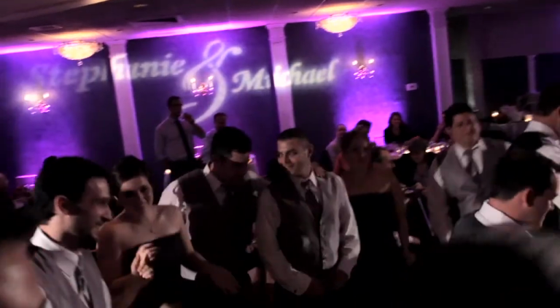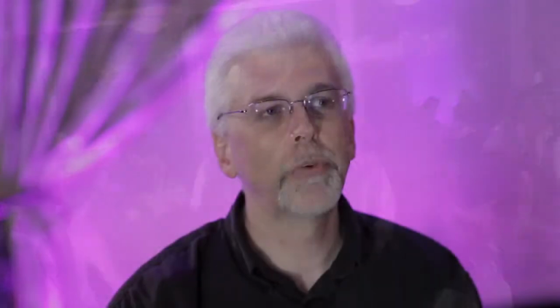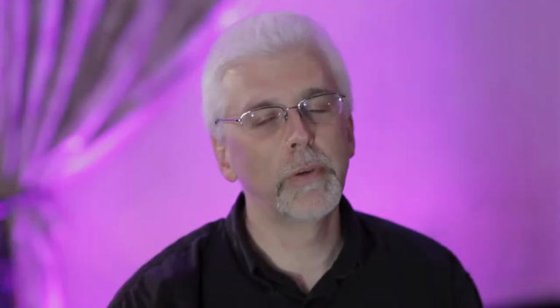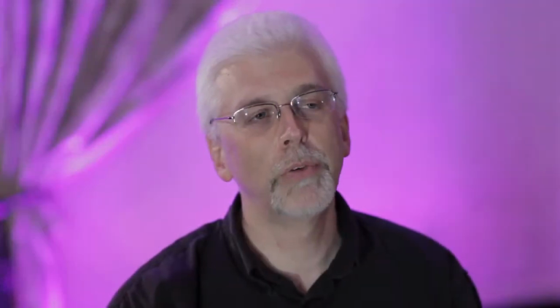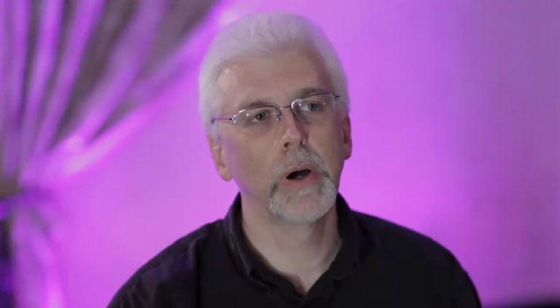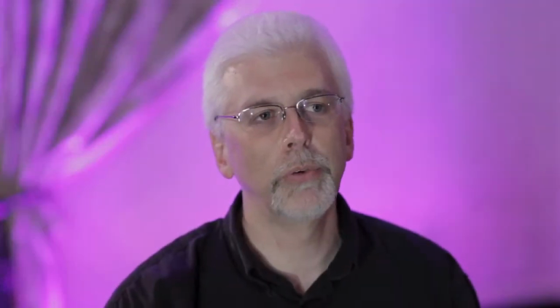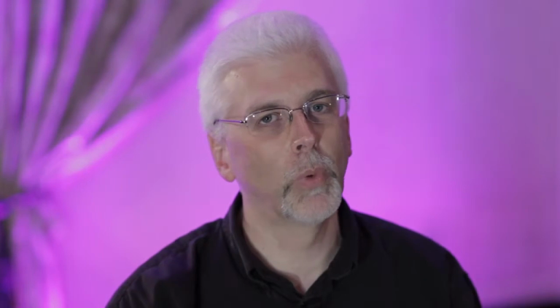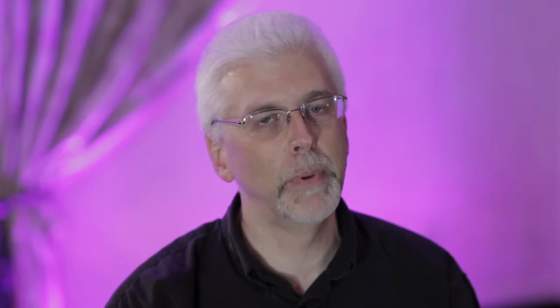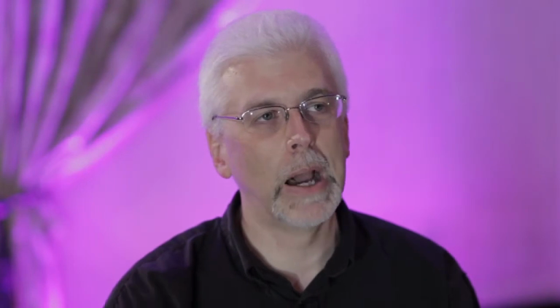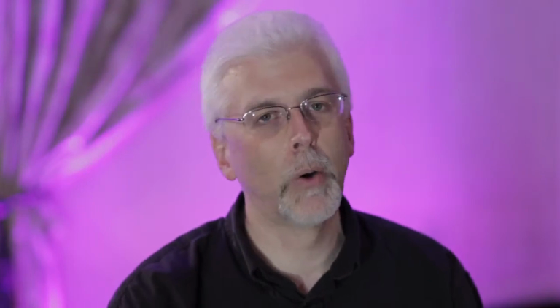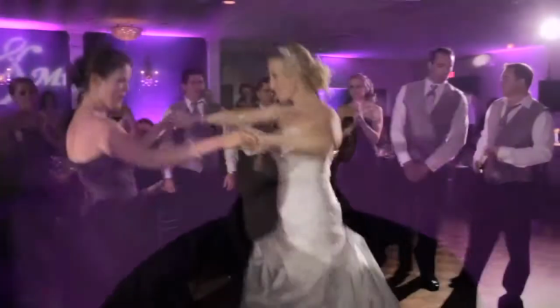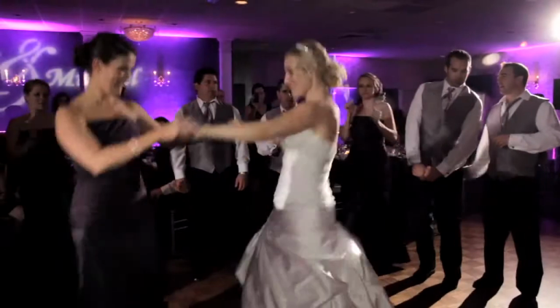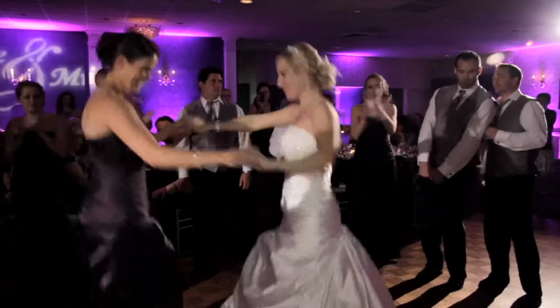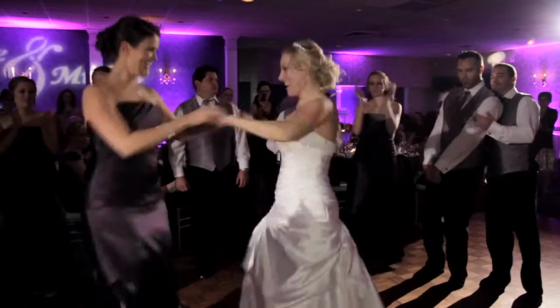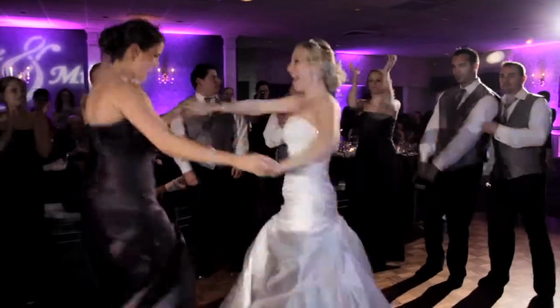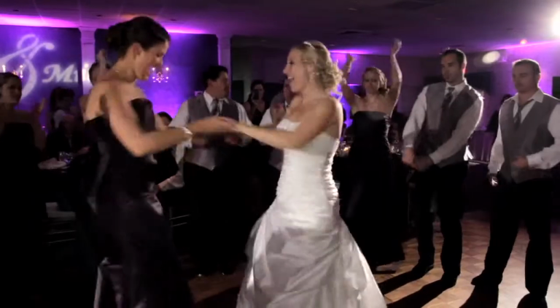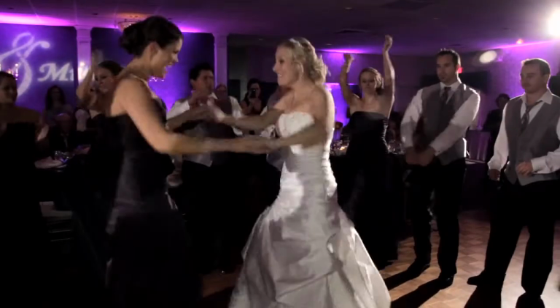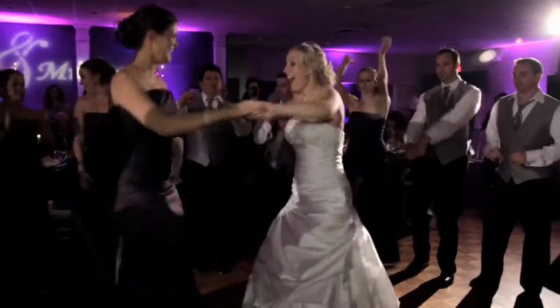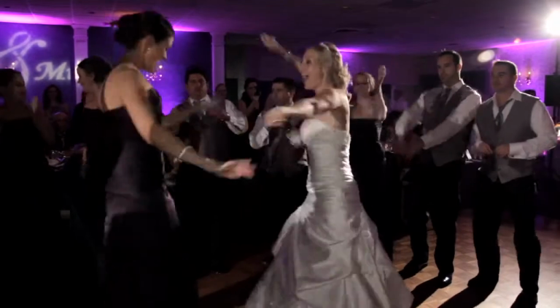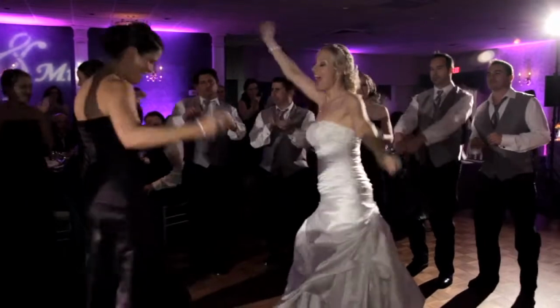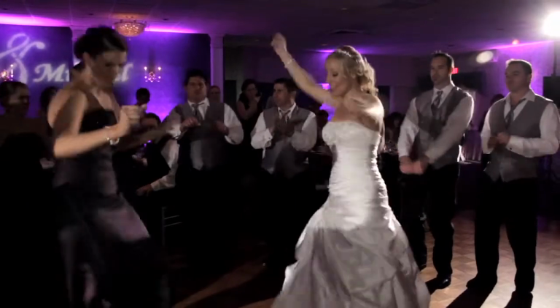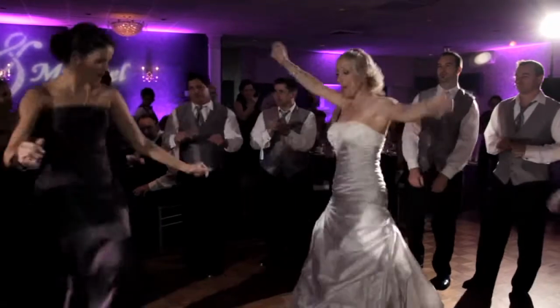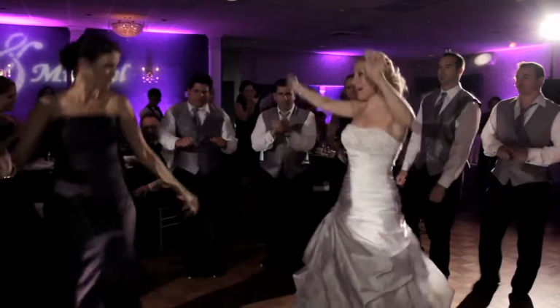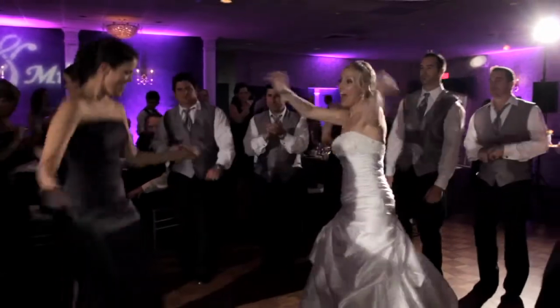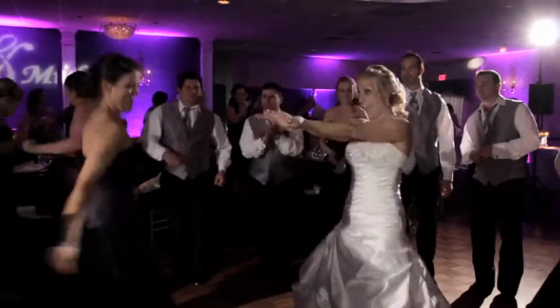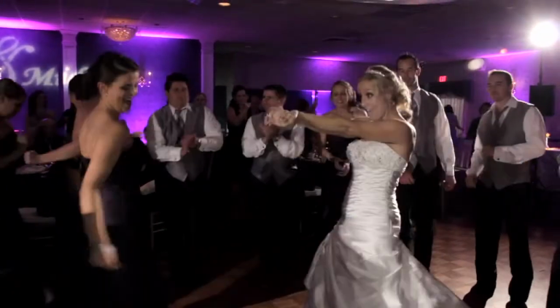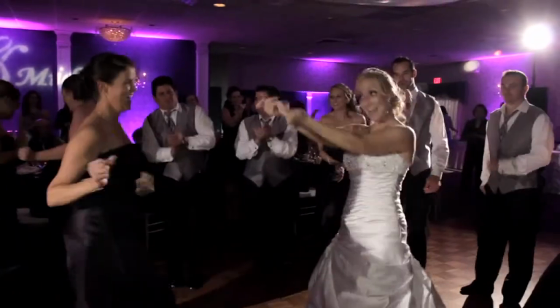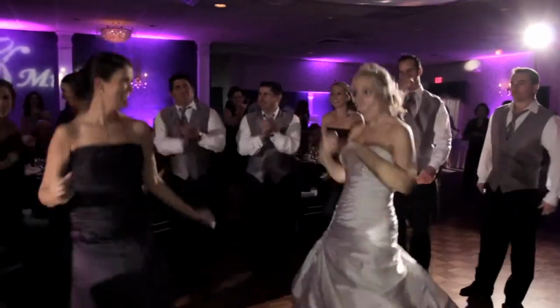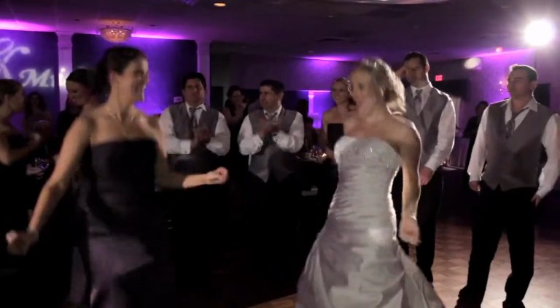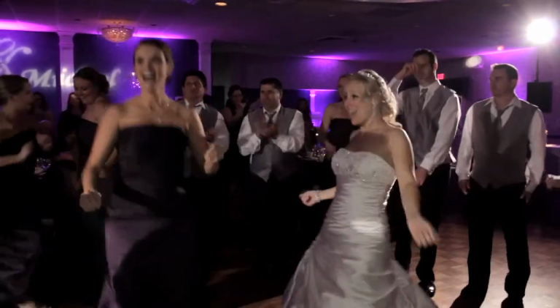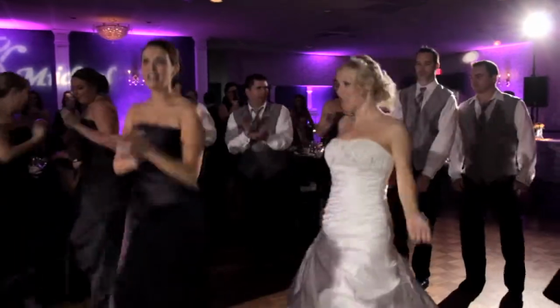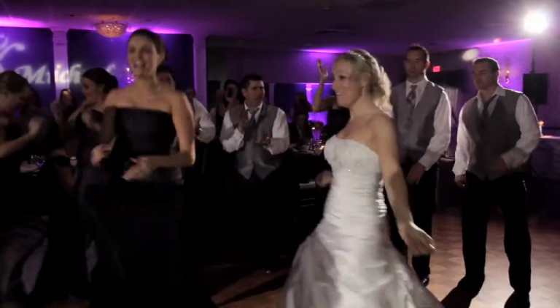We normally suggest that if you want to change the color, you change it once — maybe from cocktail hour into dinner. Anything more than that is going to start looking like you've got multiple things going on, and it's going to look more like a high school dance or a rave rather than a high-end elegant wedding.